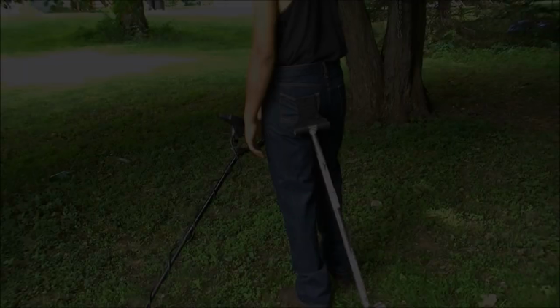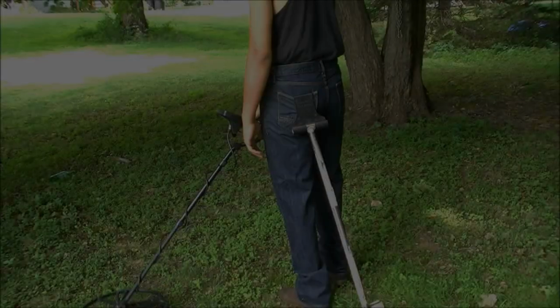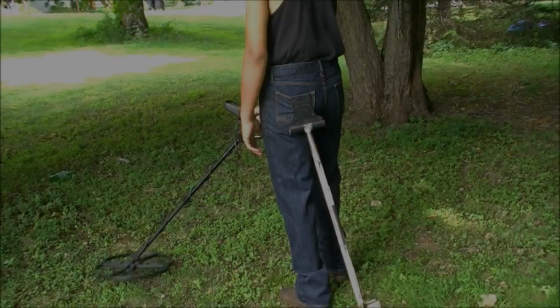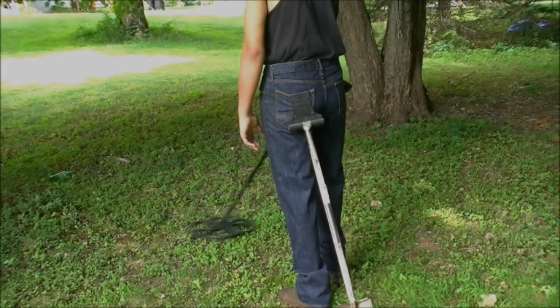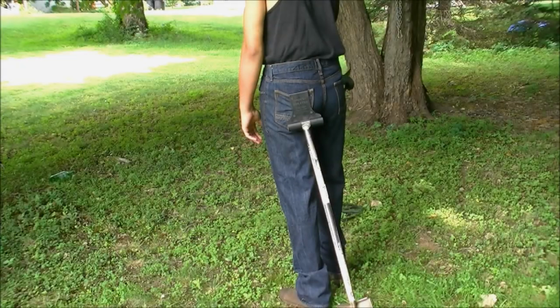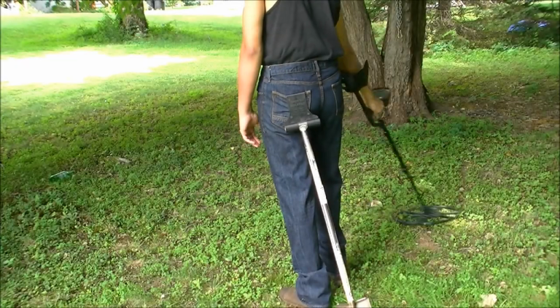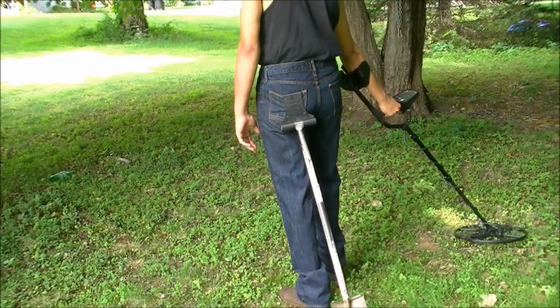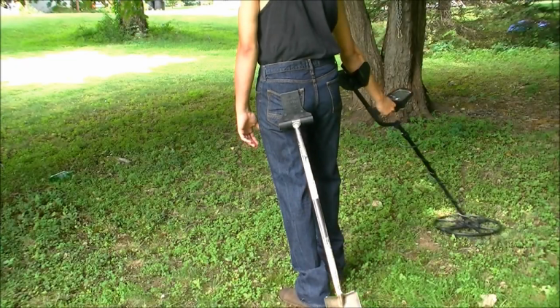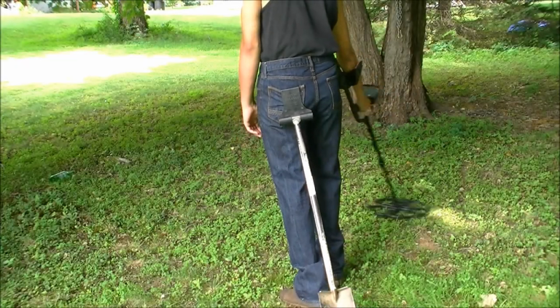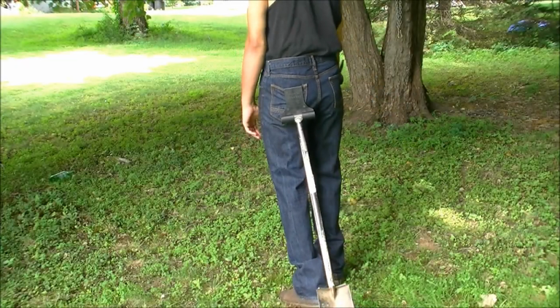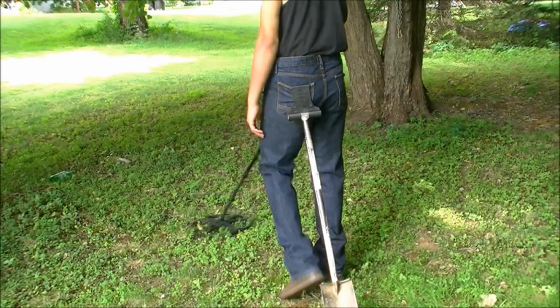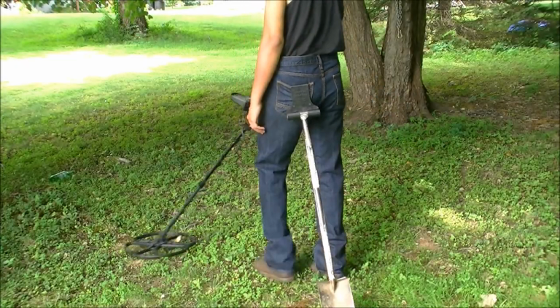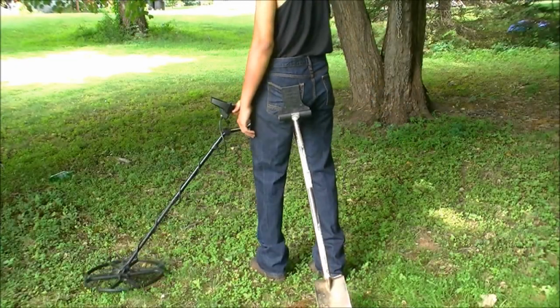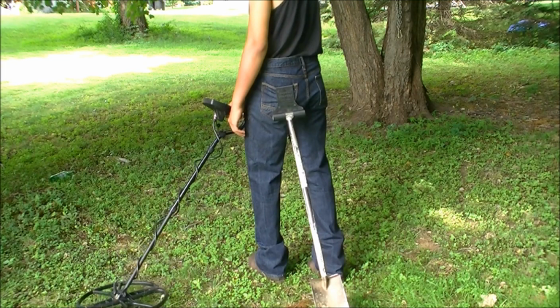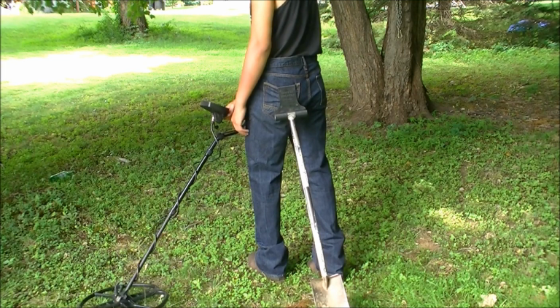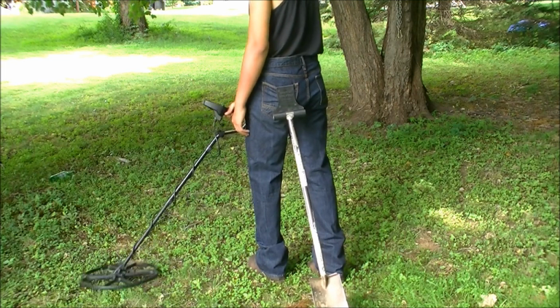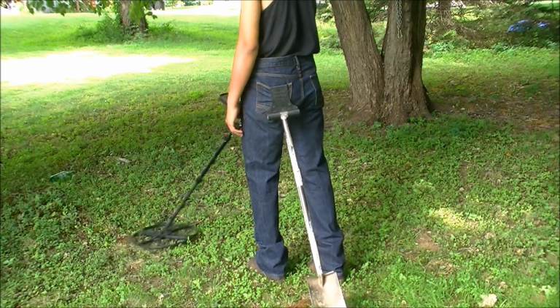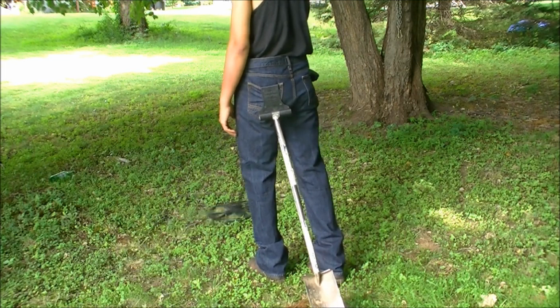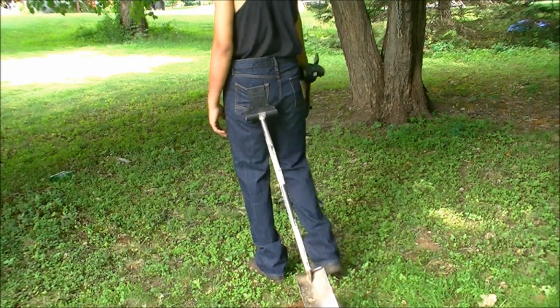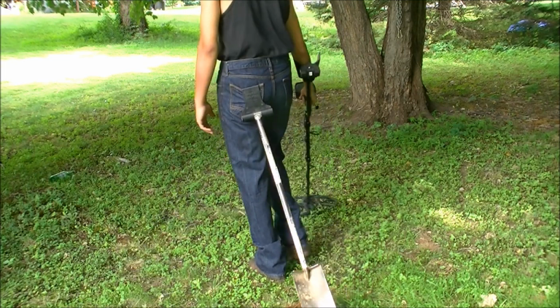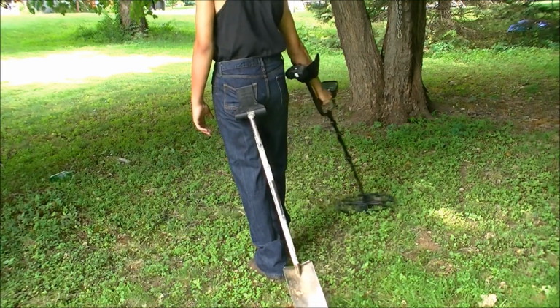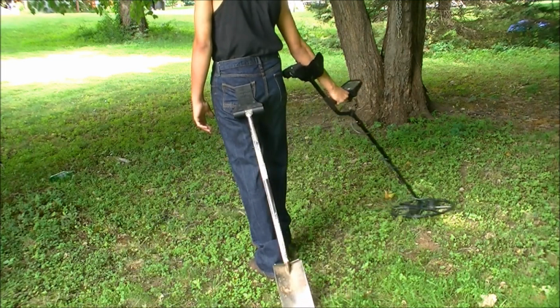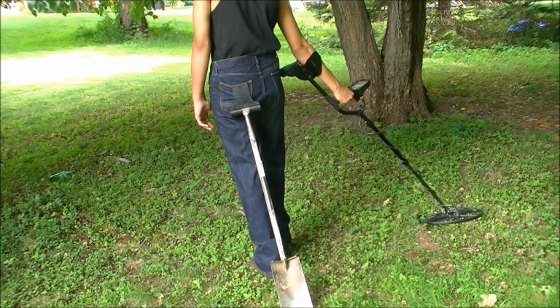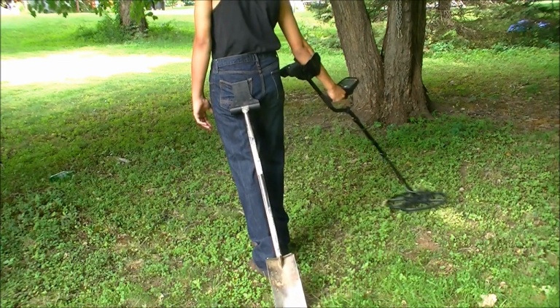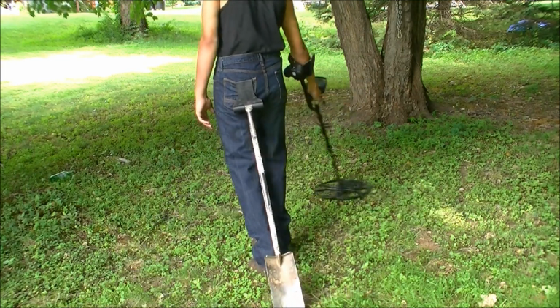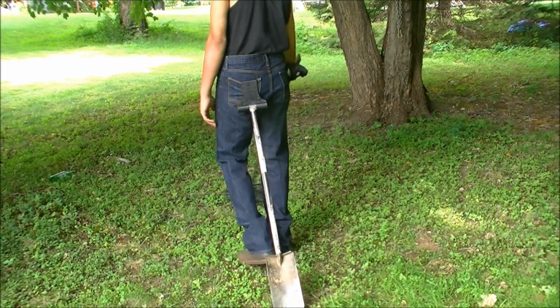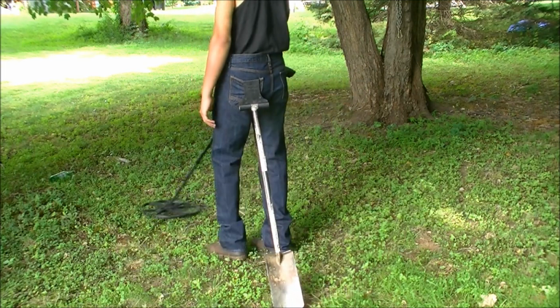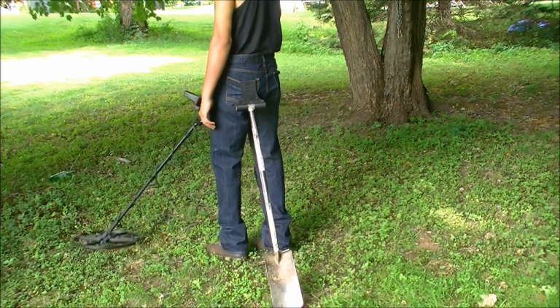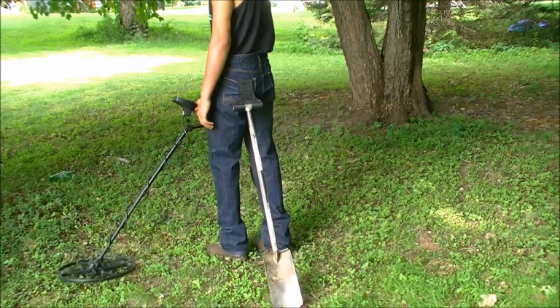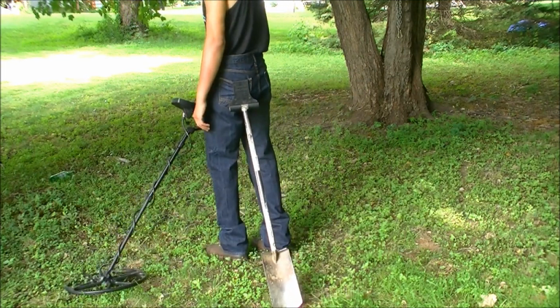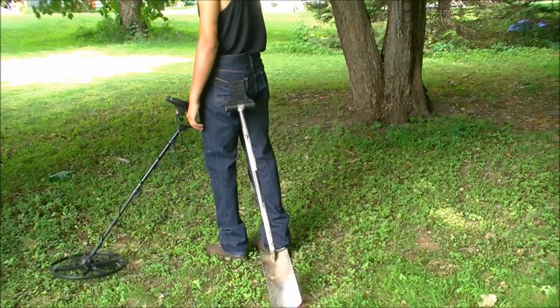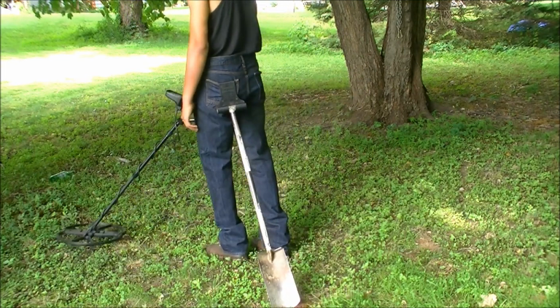Out in those farm fields, you can also wear it on your back pocket when you have those extra long shovels, and drag it behind you.